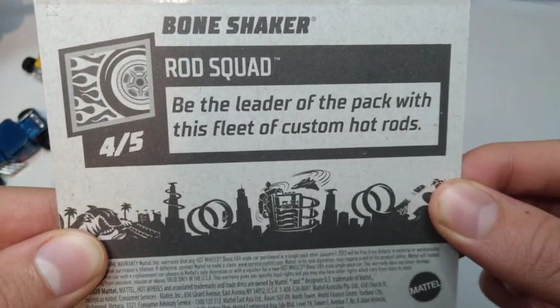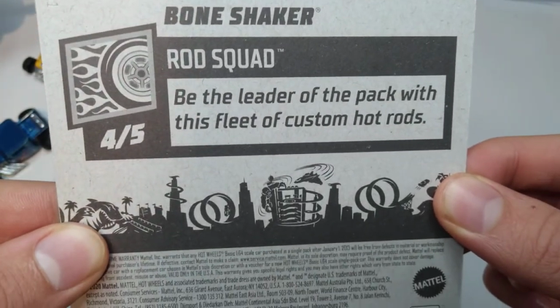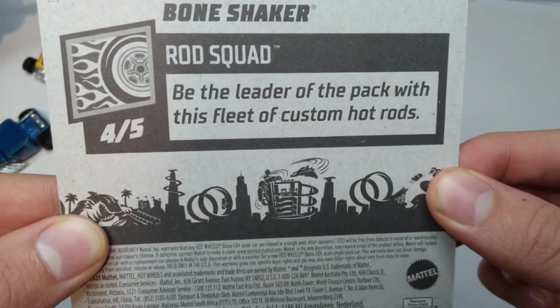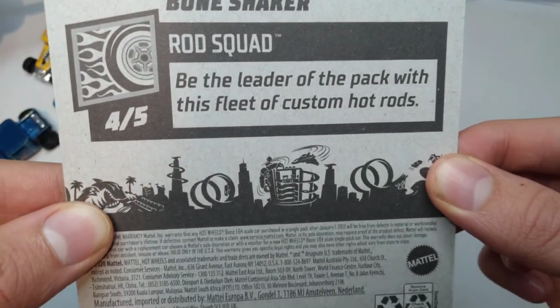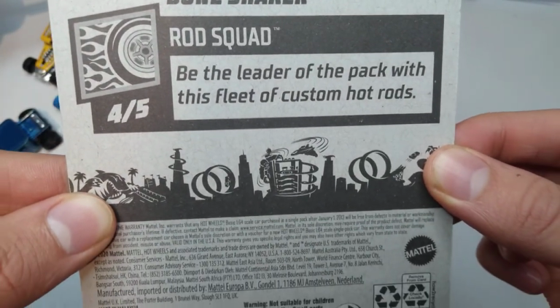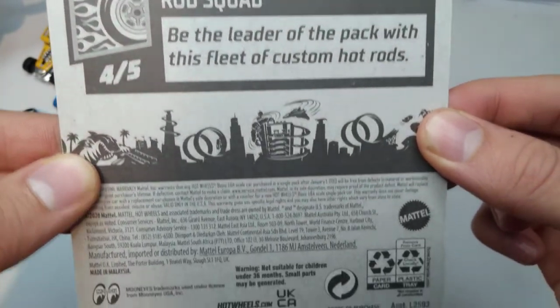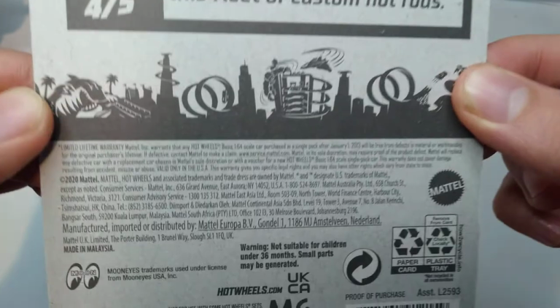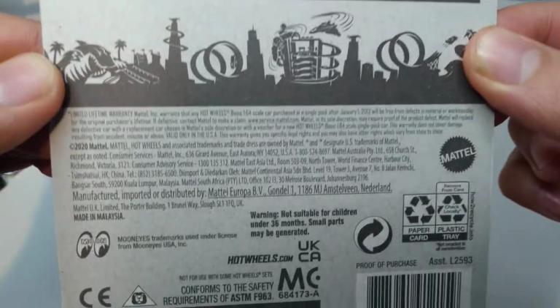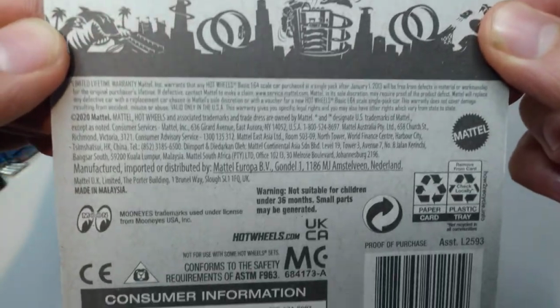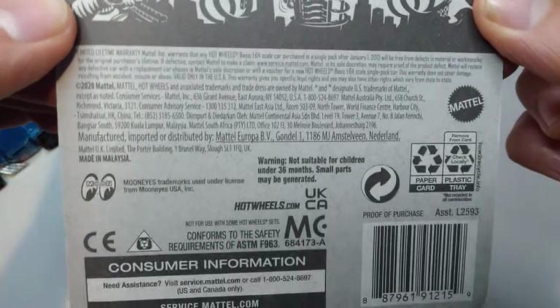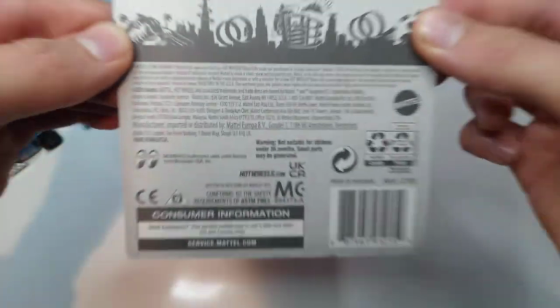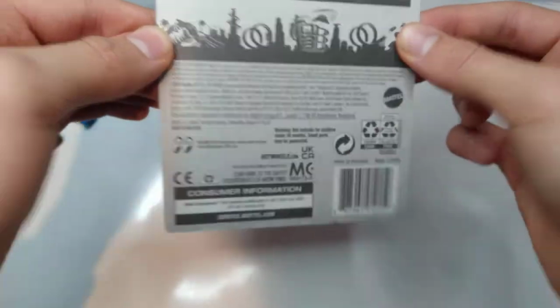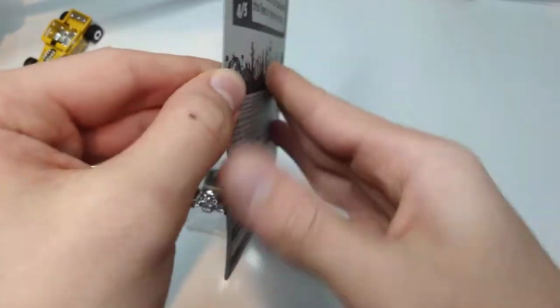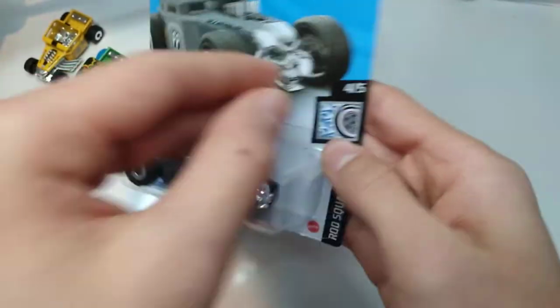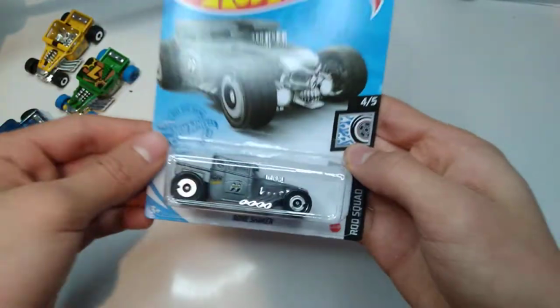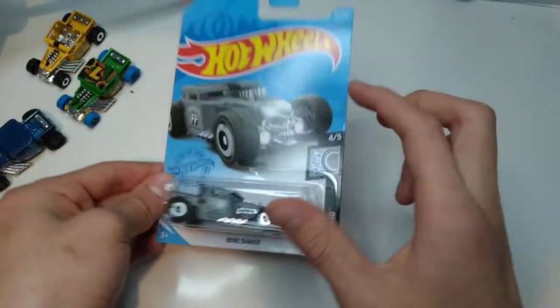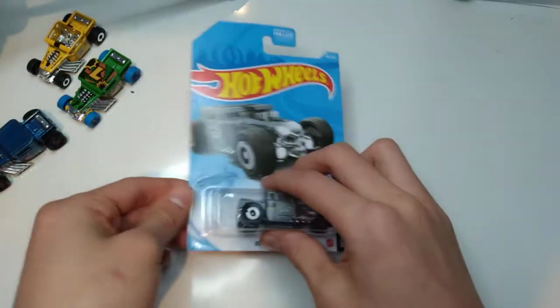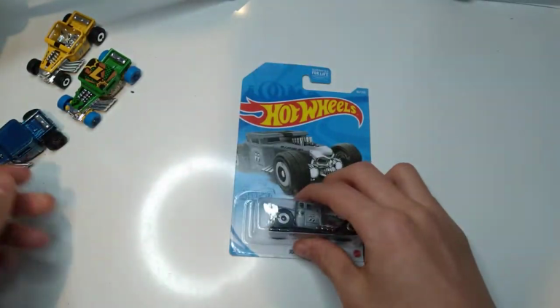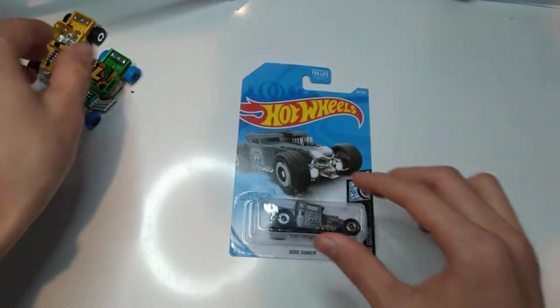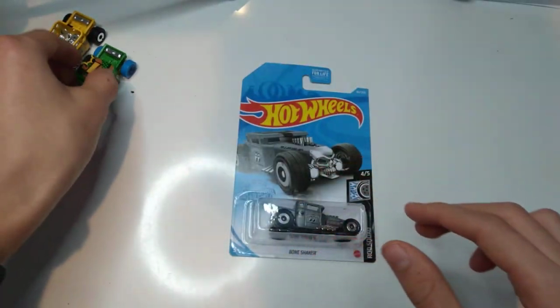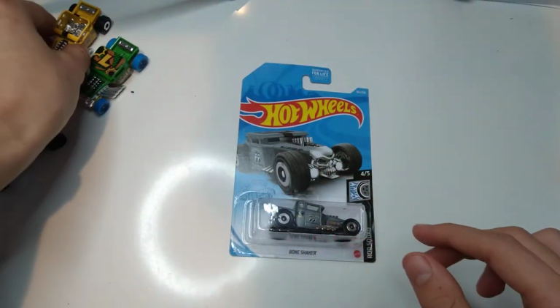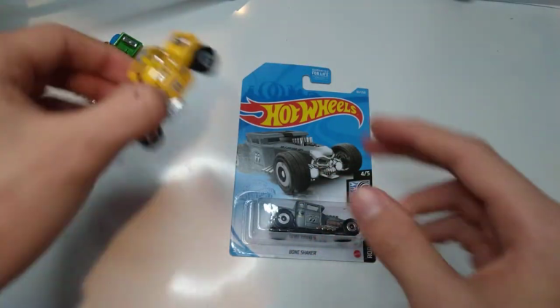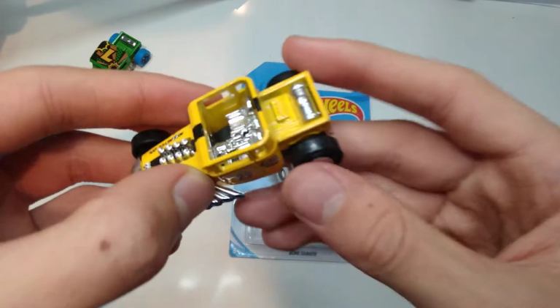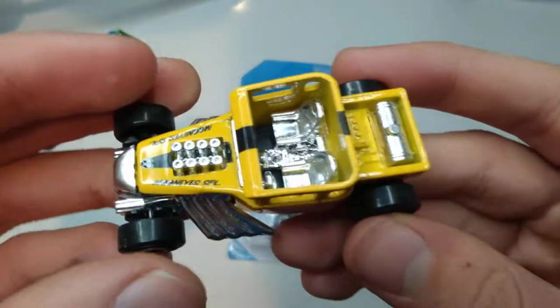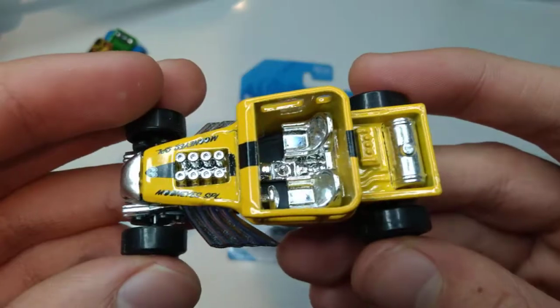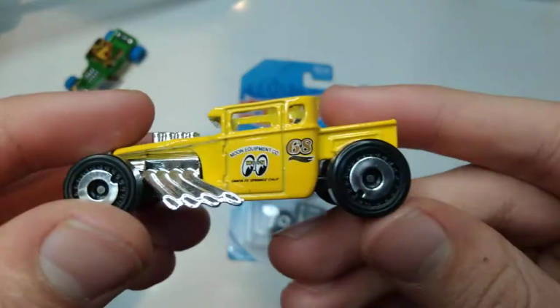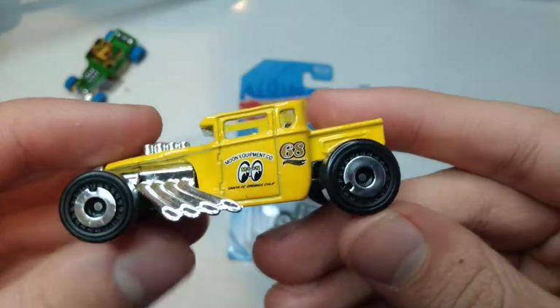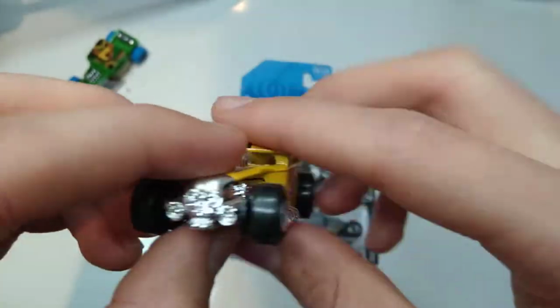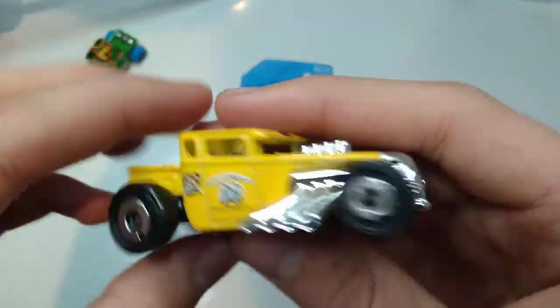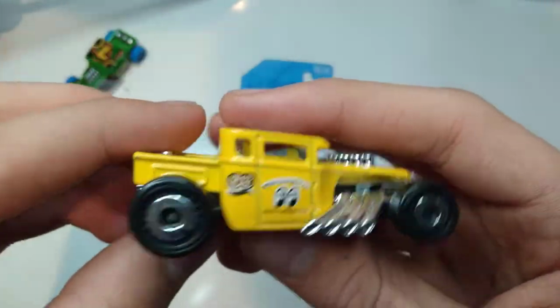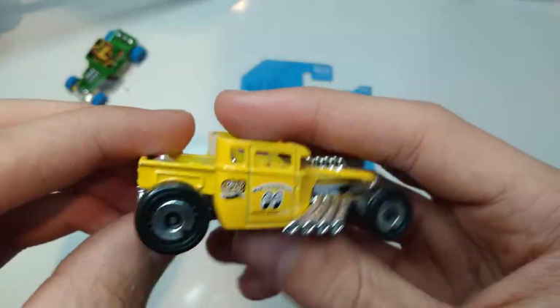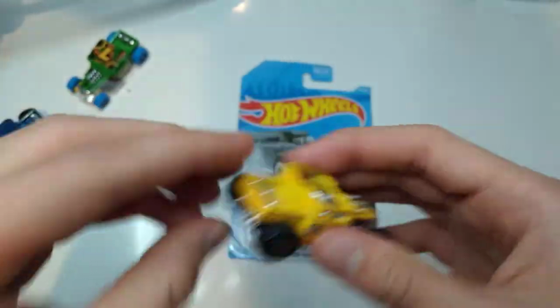Rod Squad — be the leader of the pack with his fleet of custom hot rods. This is the gray recolor, and this is the first color for 2021. I opened this previously on the channel.